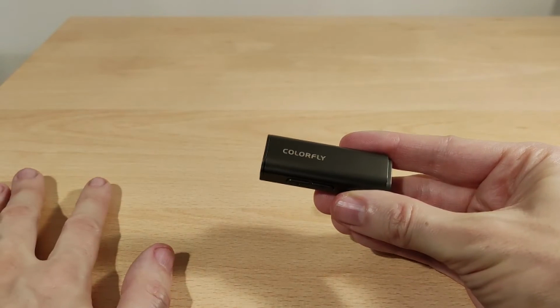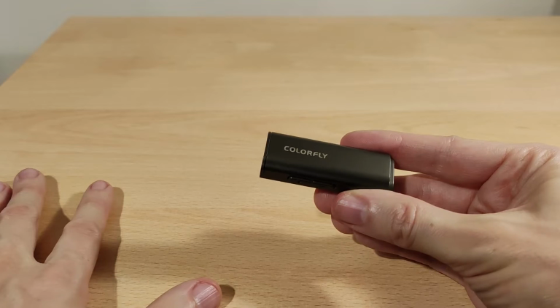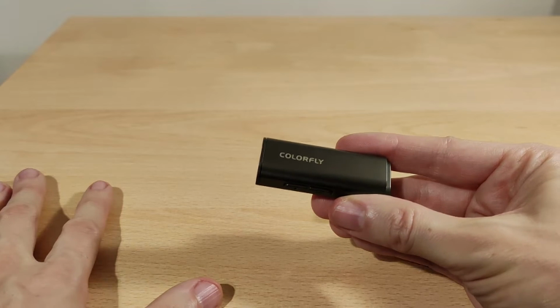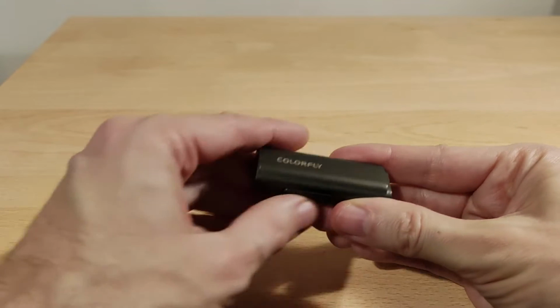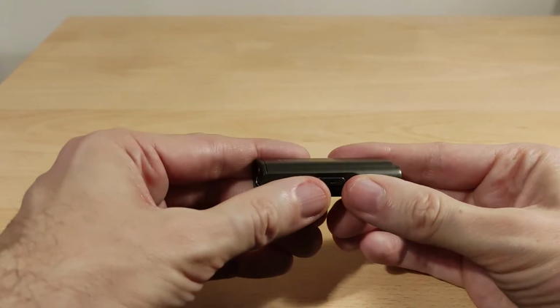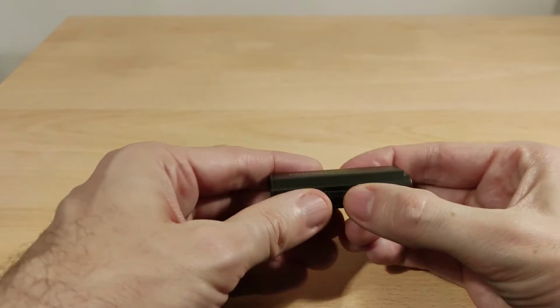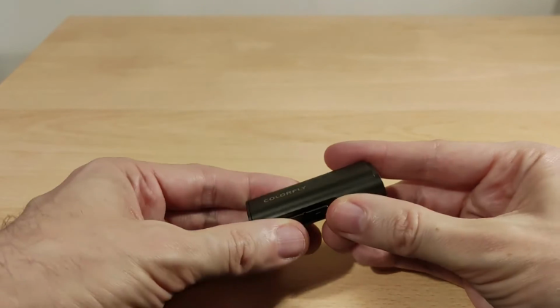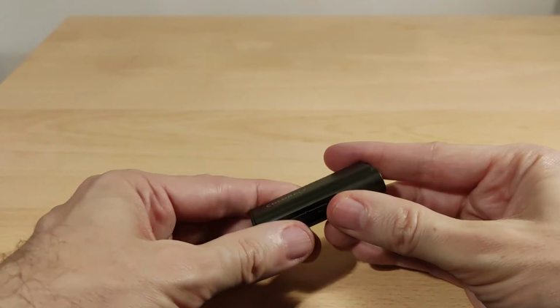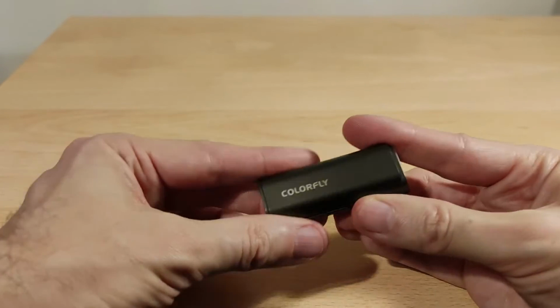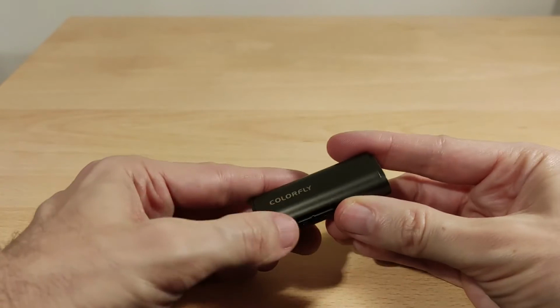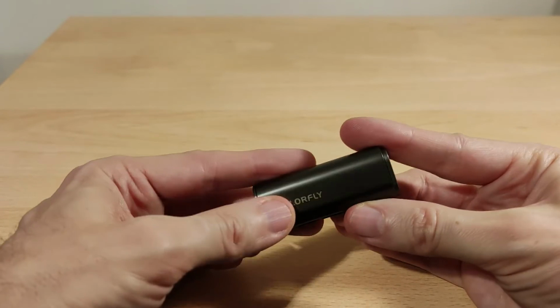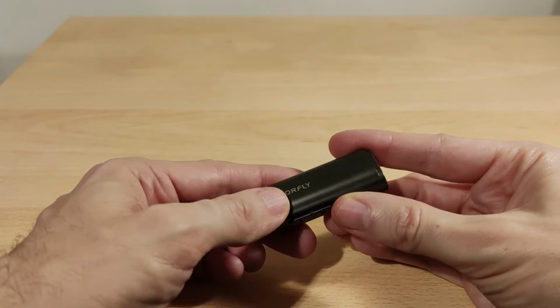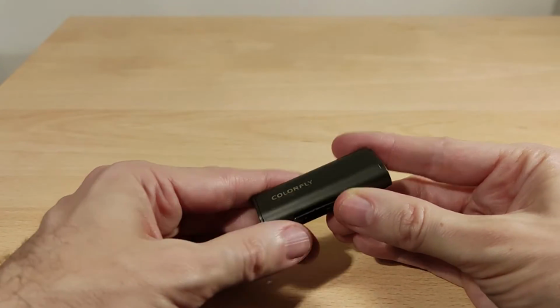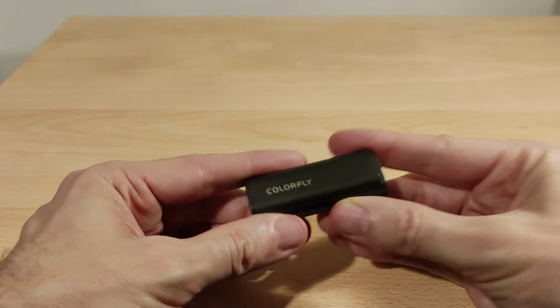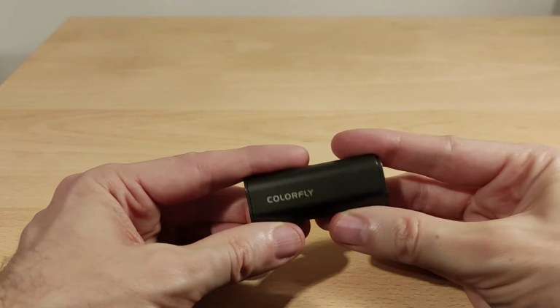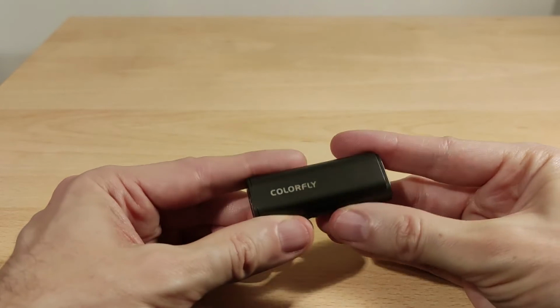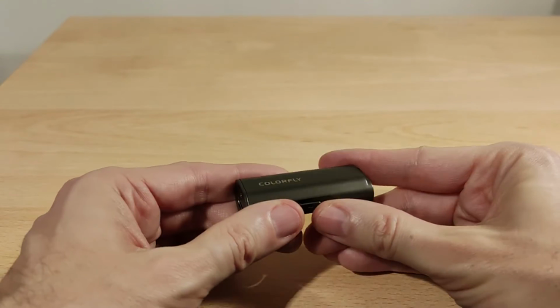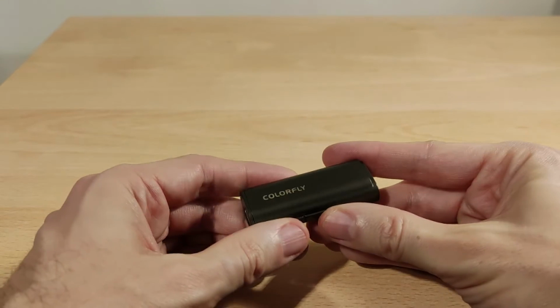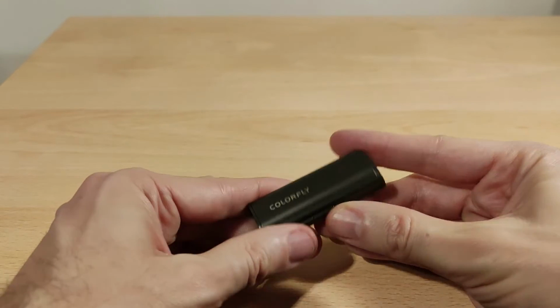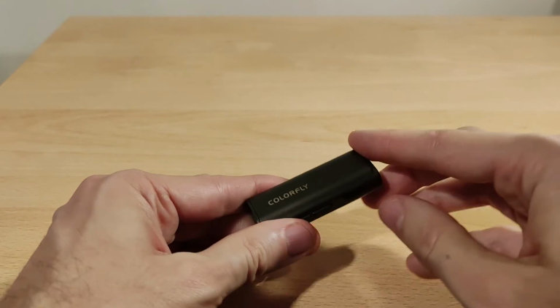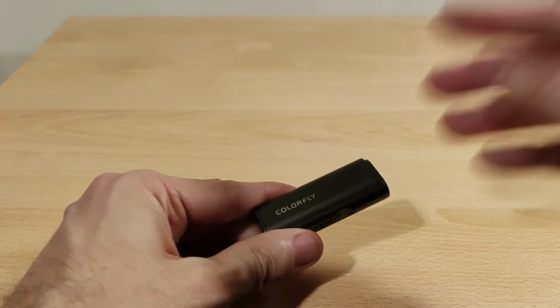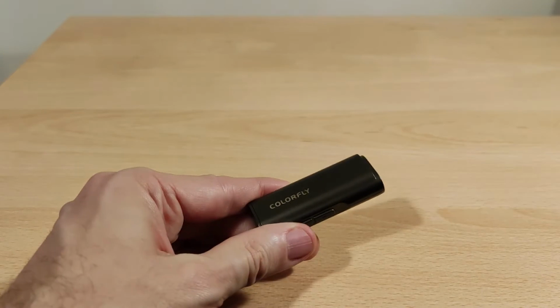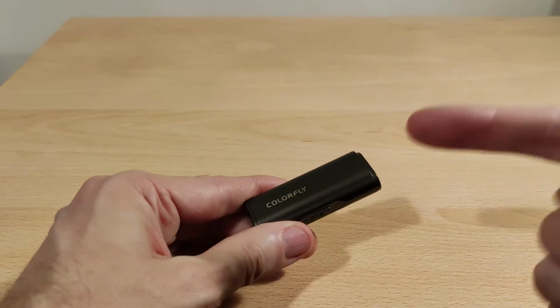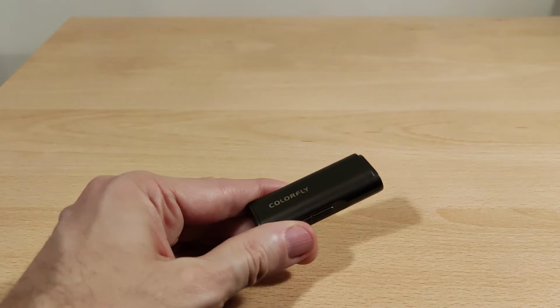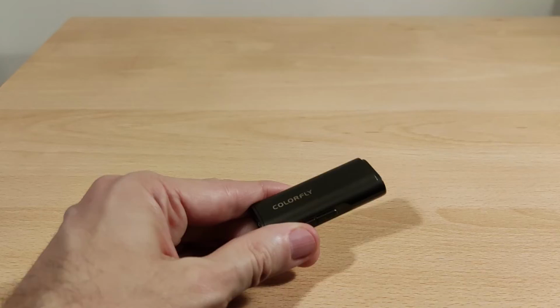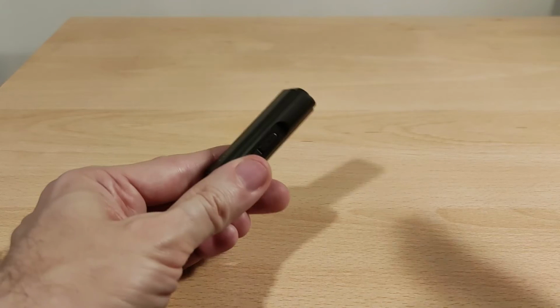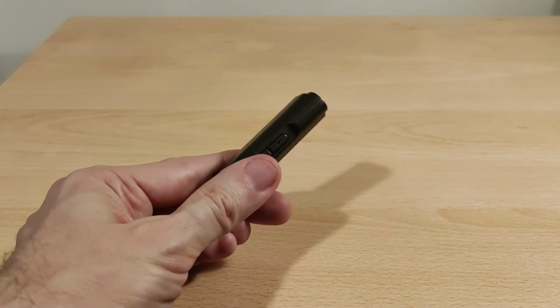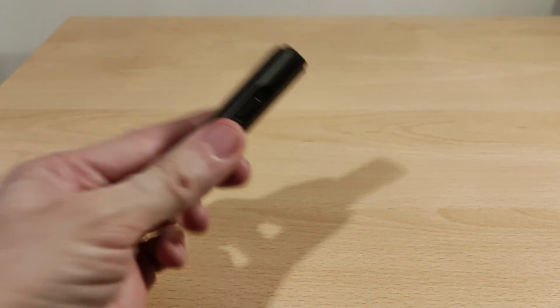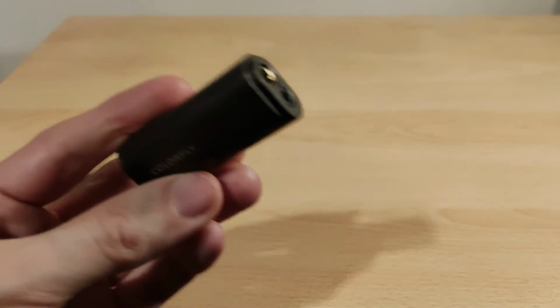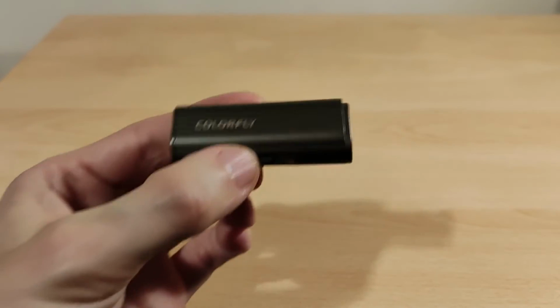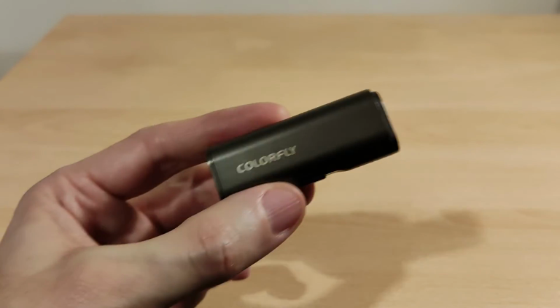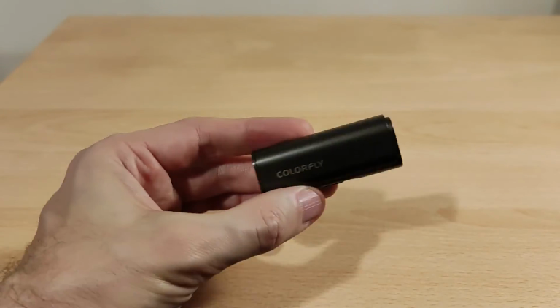It's plug and play, supporting up to 32-bit/768kHz PCM and DSD up to 512. There are drivers available but you have to download them from the website.